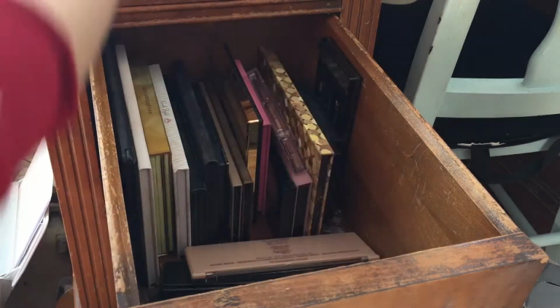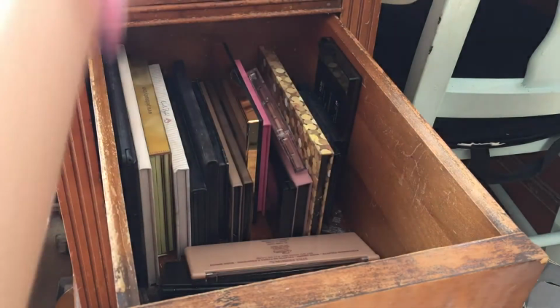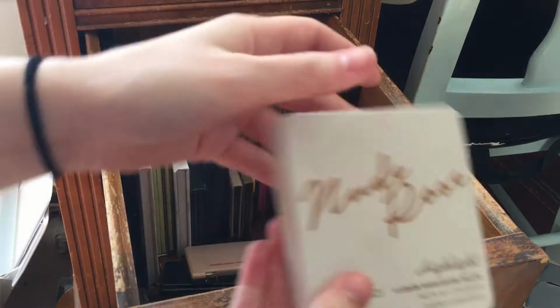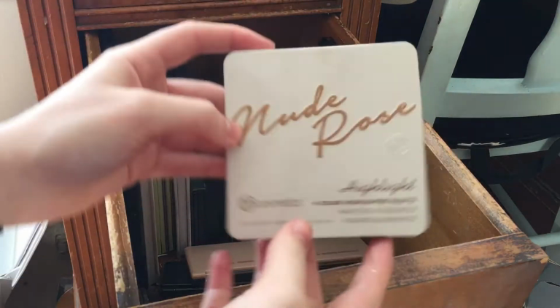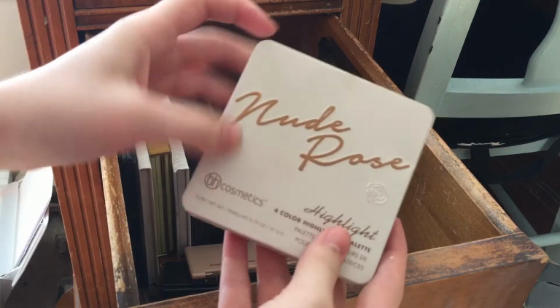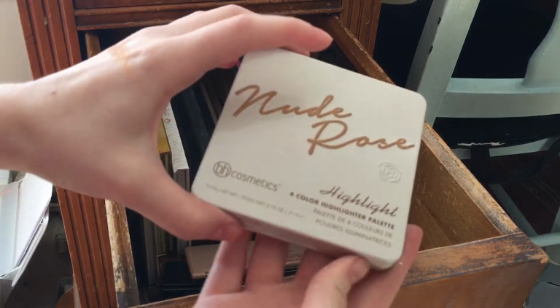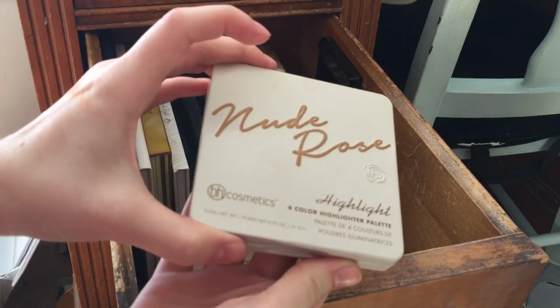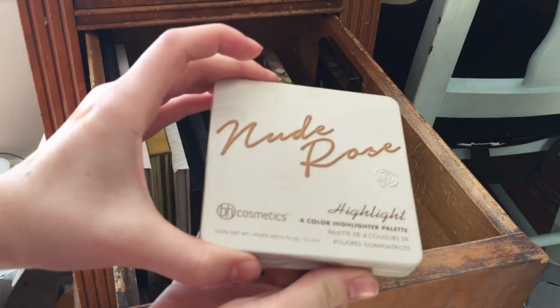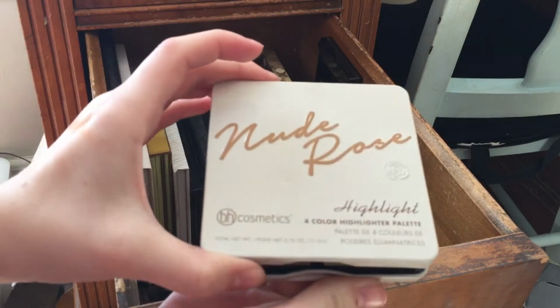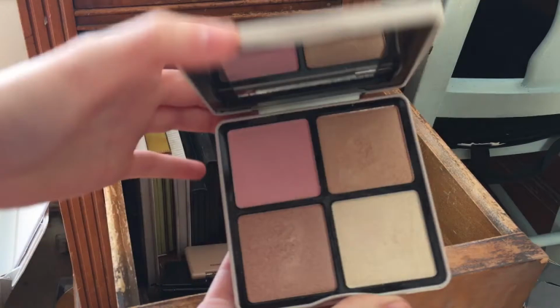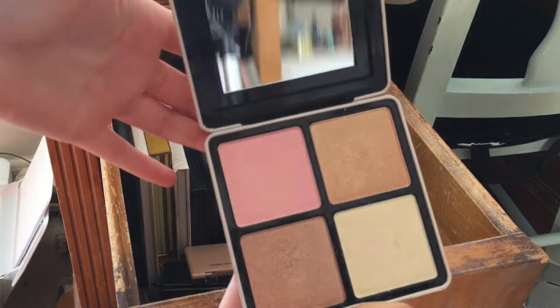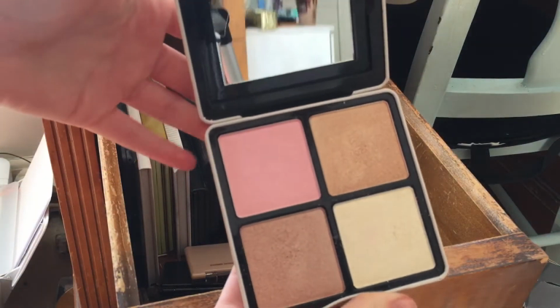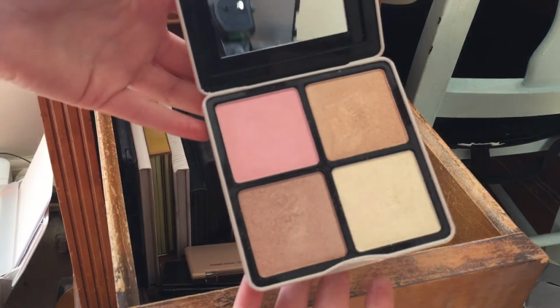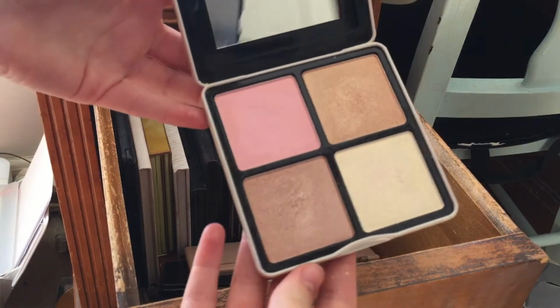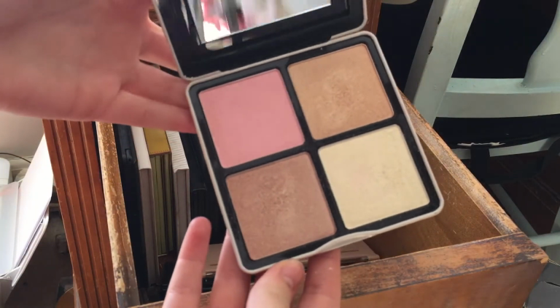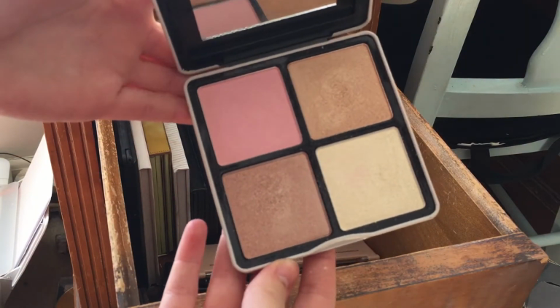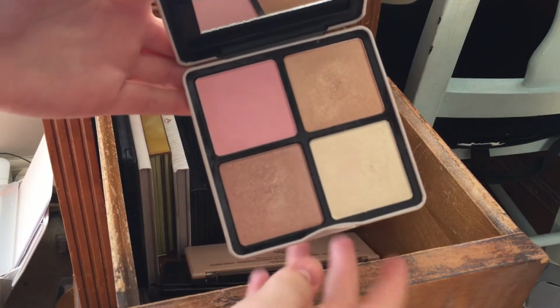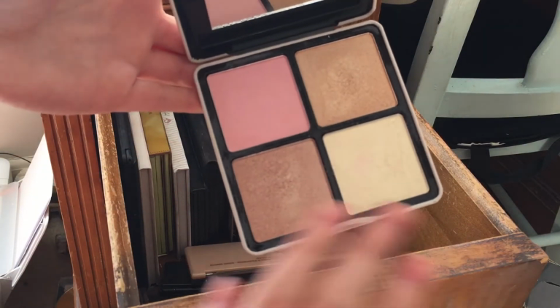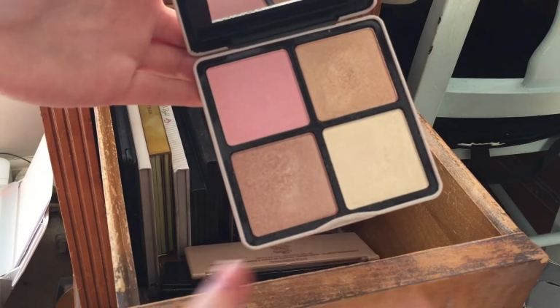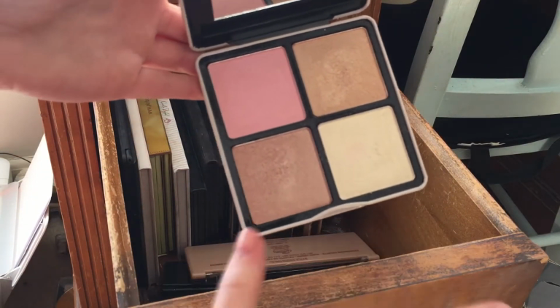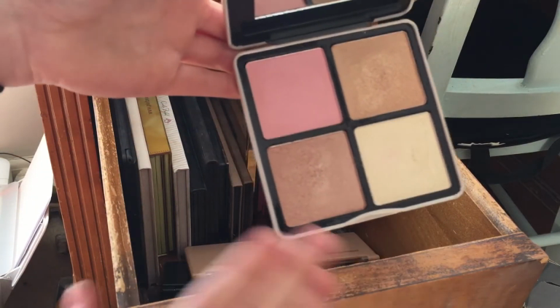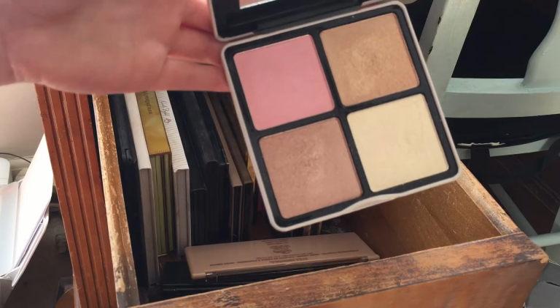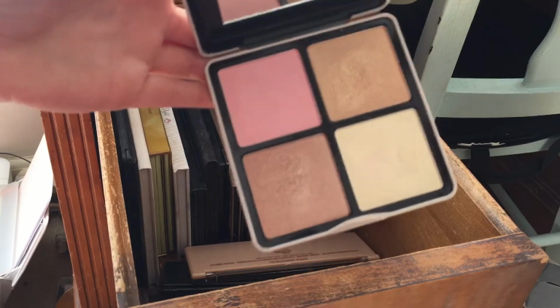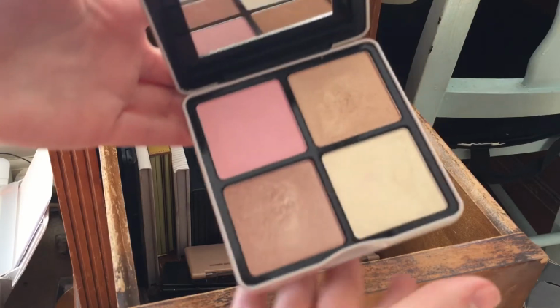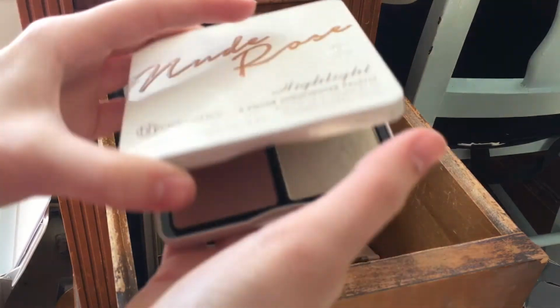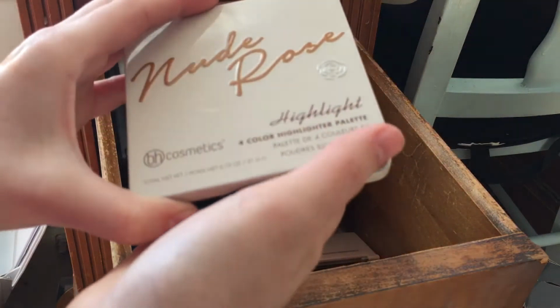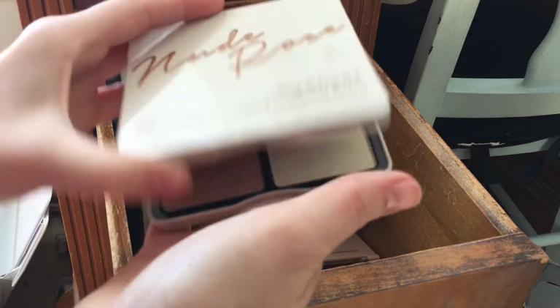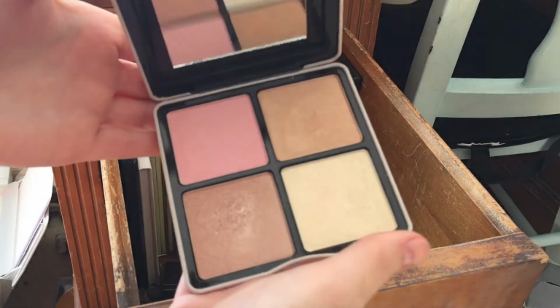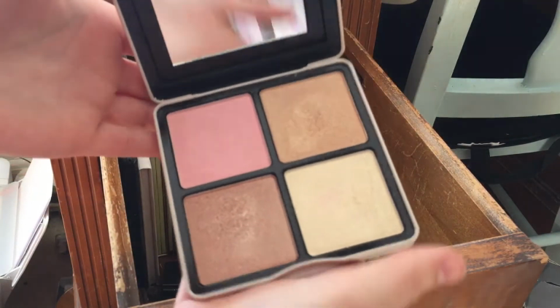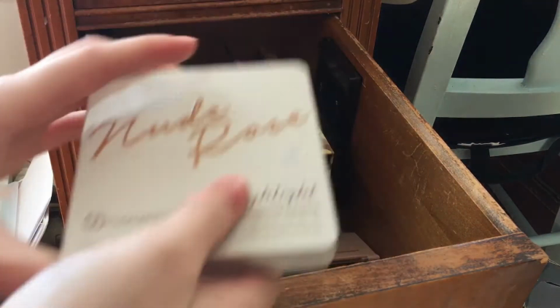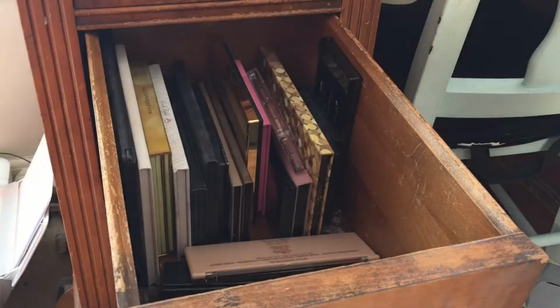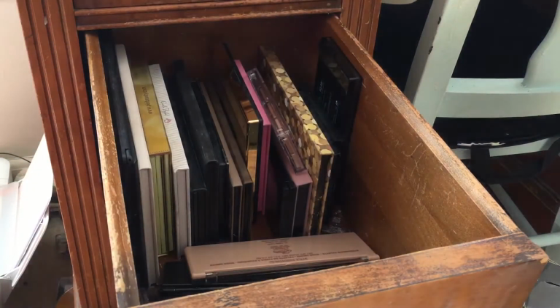This was a really disappointing product — this is a BH Cosmetics Nude Rose Highlighting Palette. I'm getting rid of this. It's very chalky, just not good quality. Very disappointing — they're so chalky, I hate it.